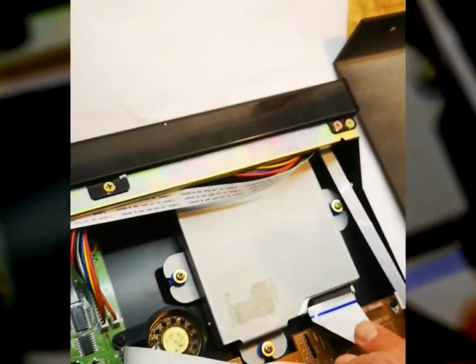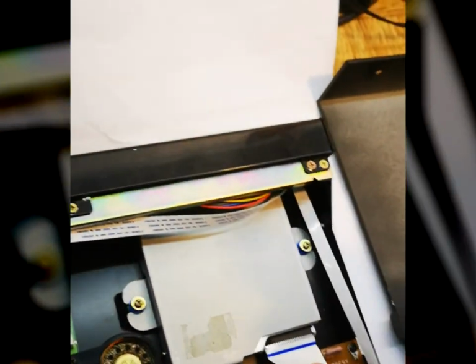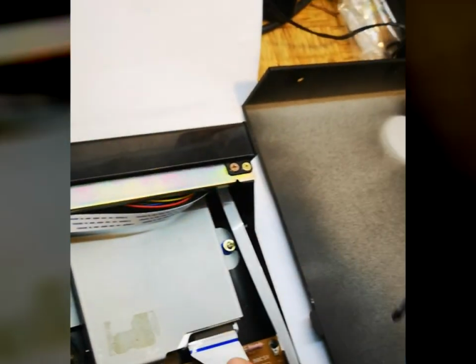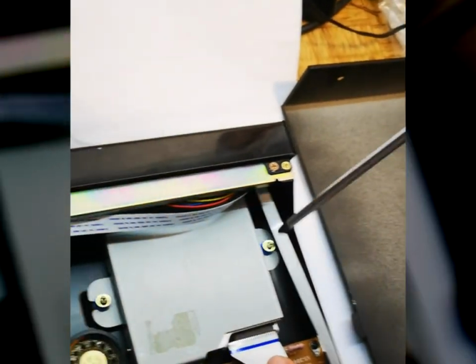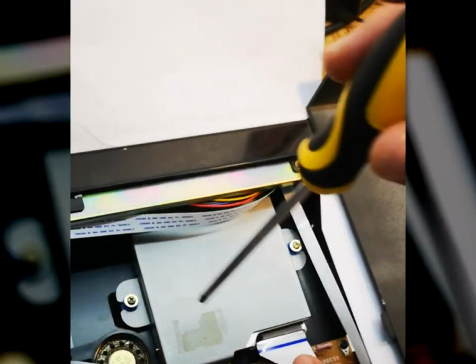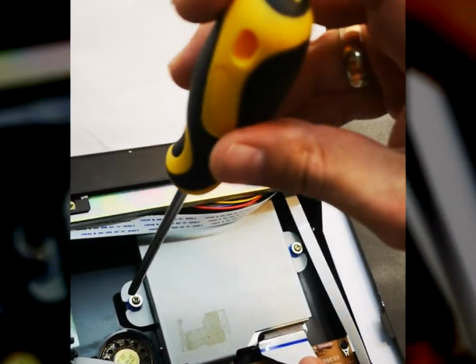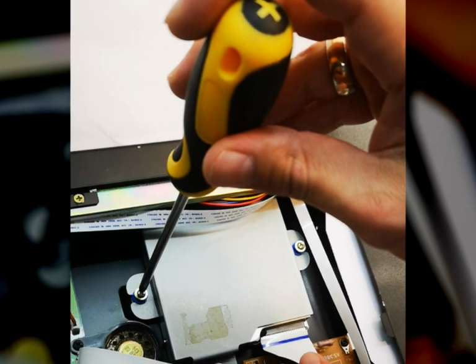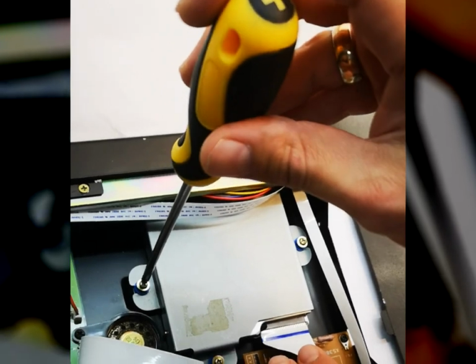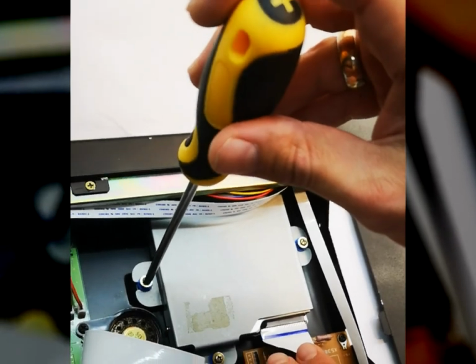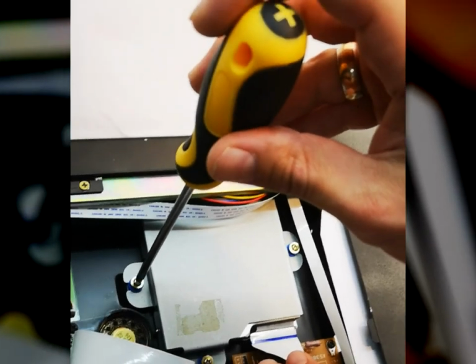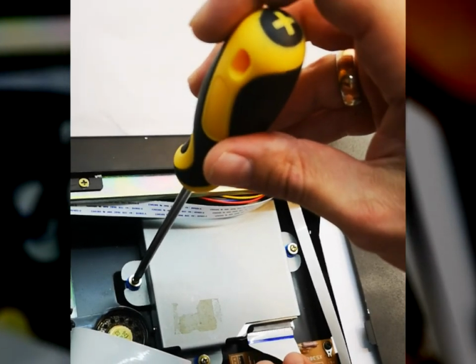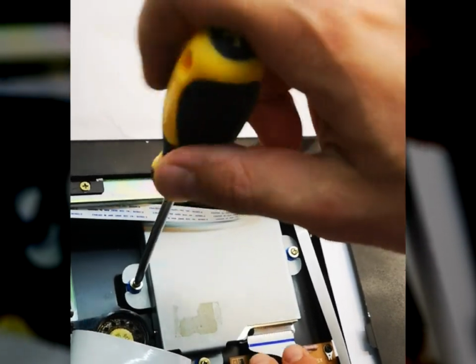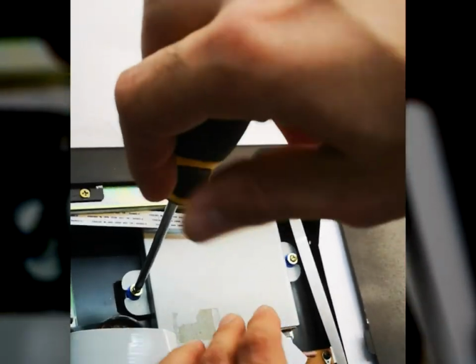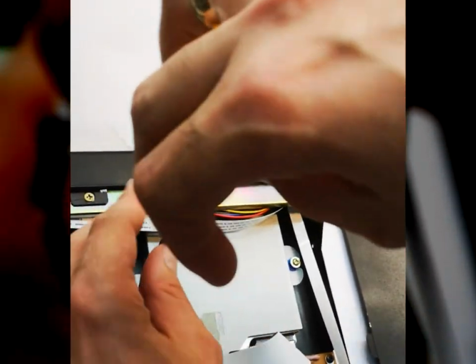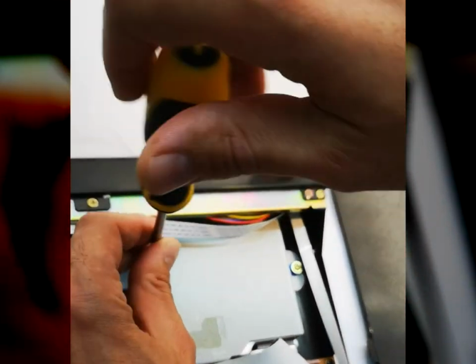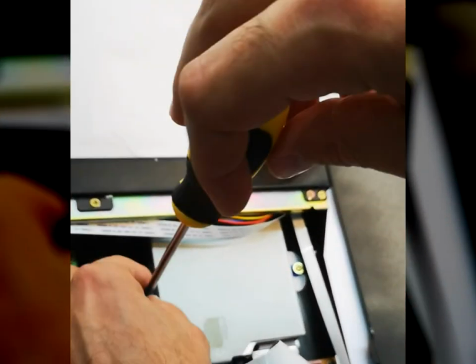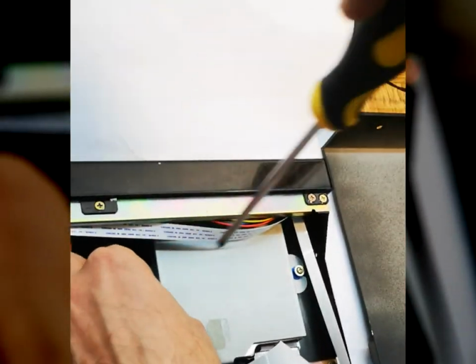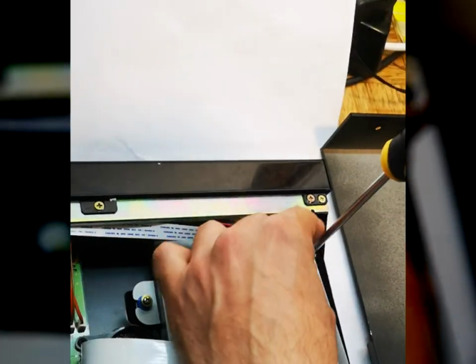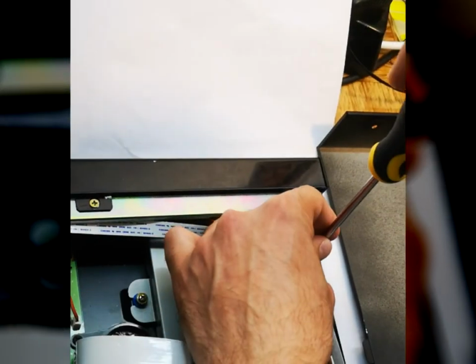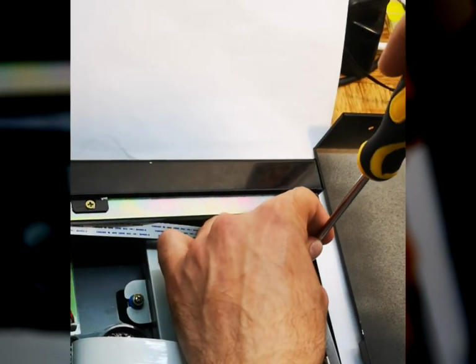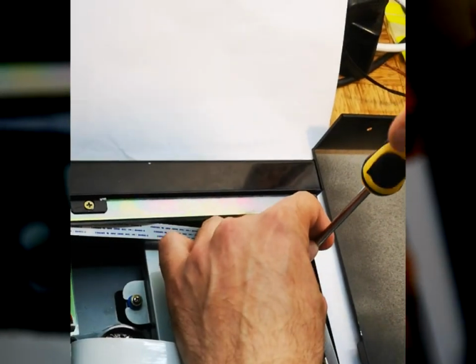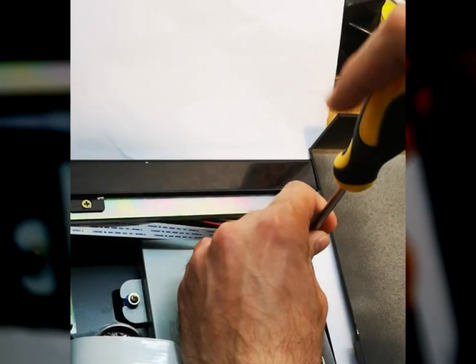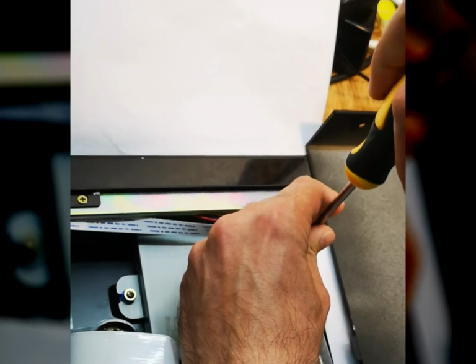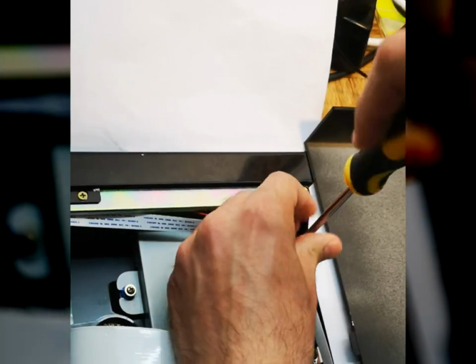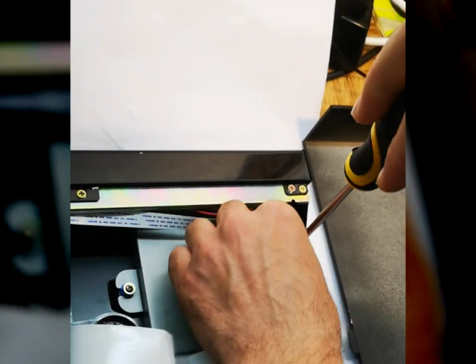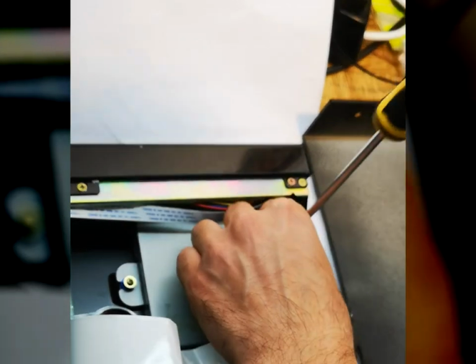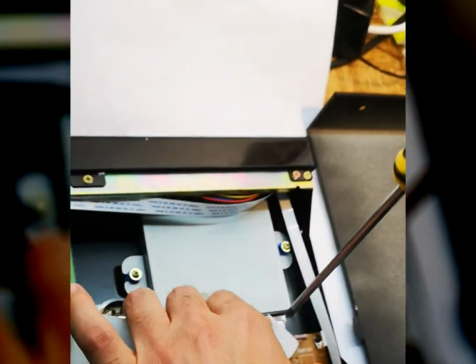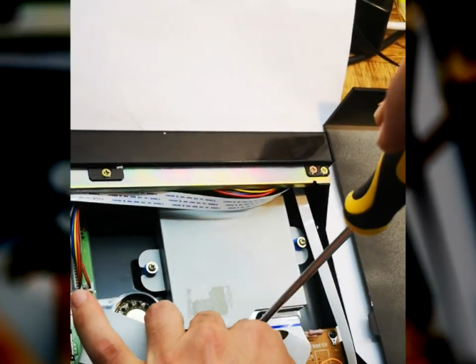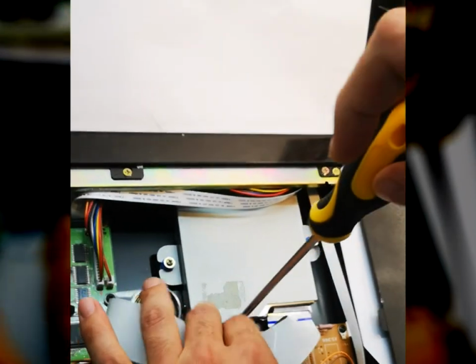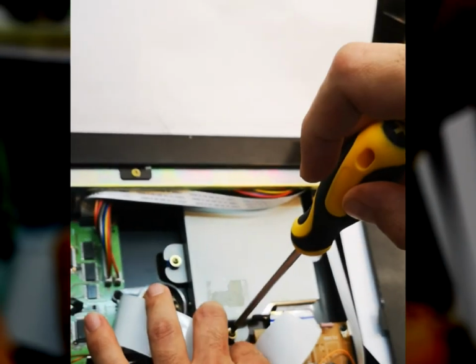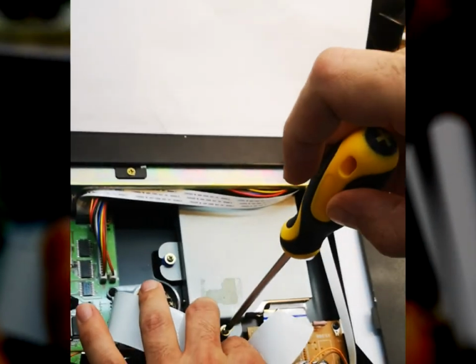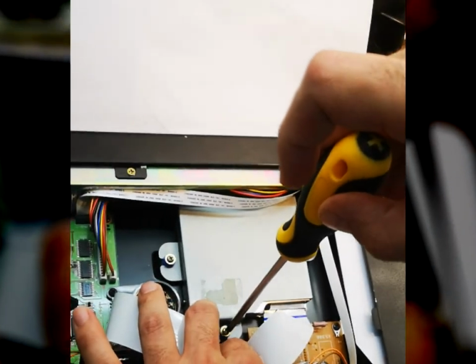To remove the floppy drive there are three screws that are holding it. Just remove the screws and take out the floppy drive.